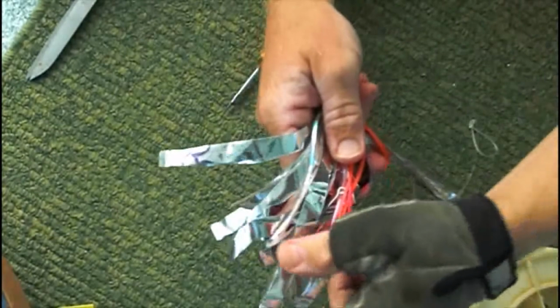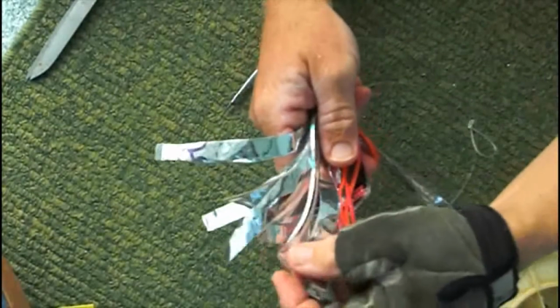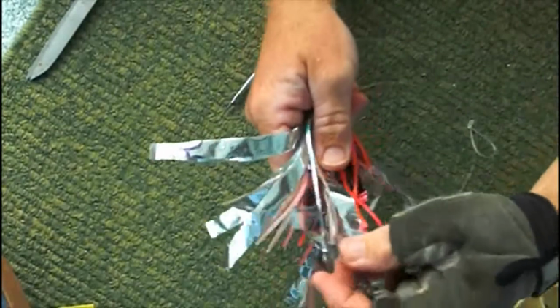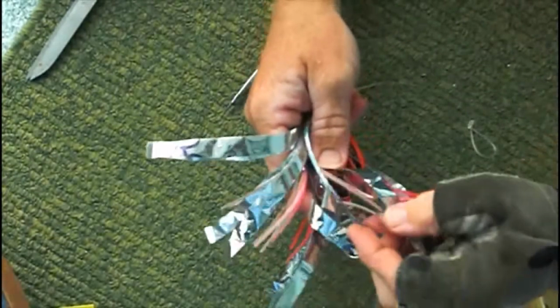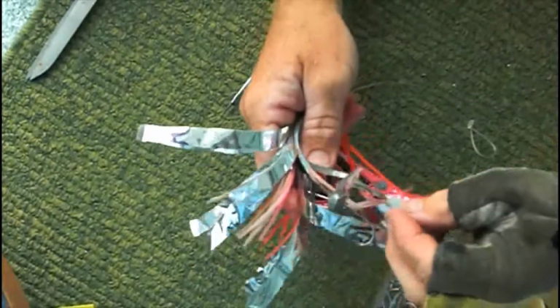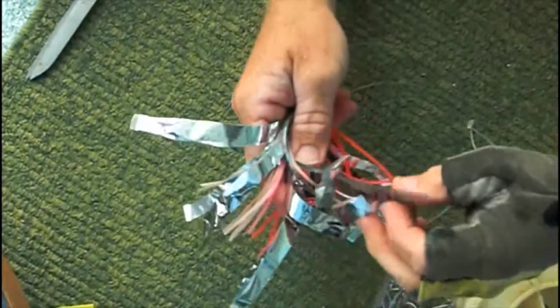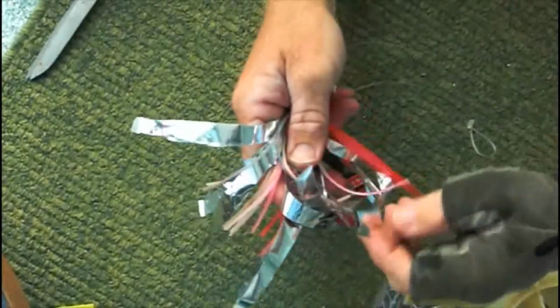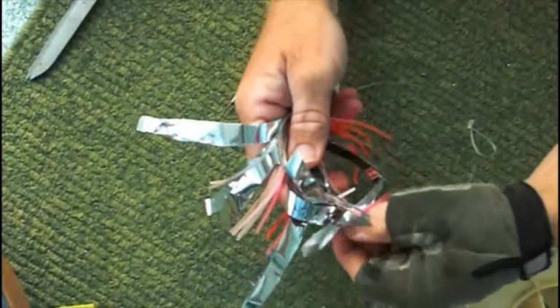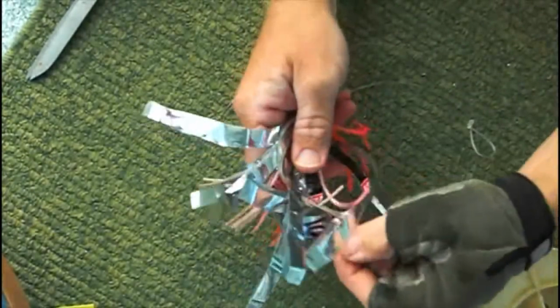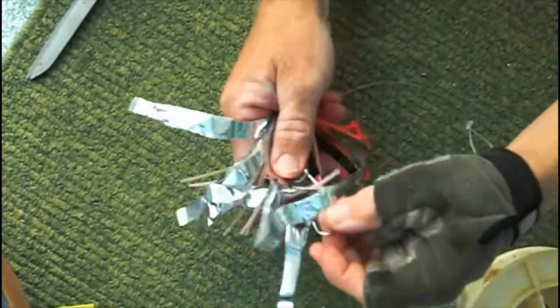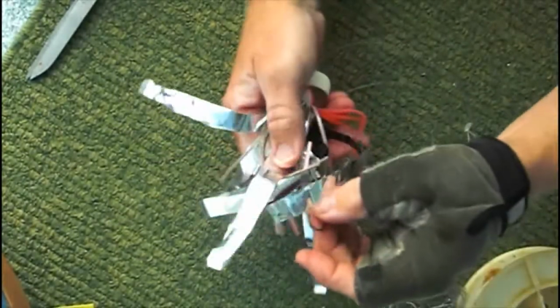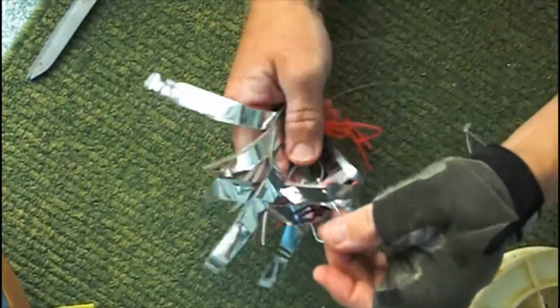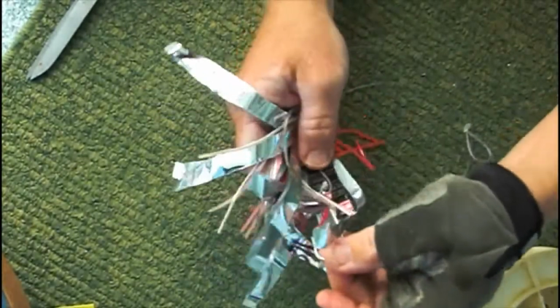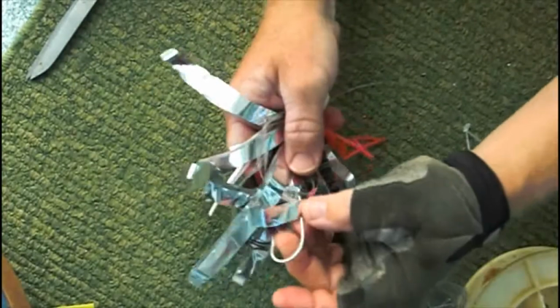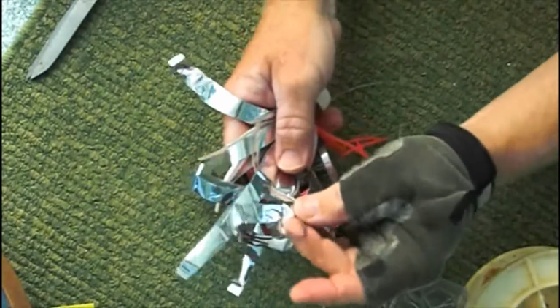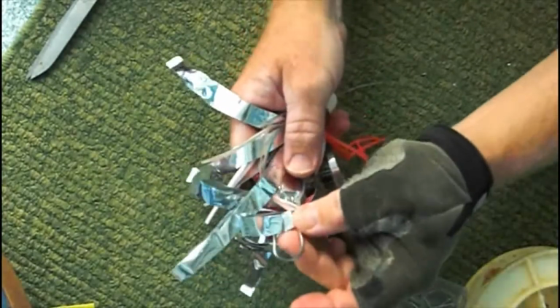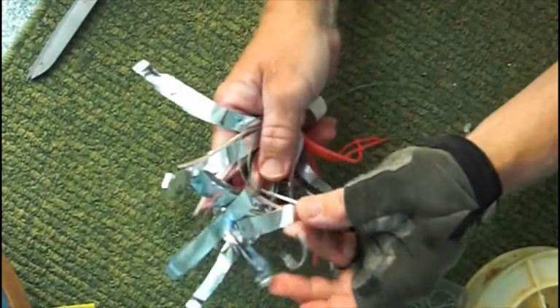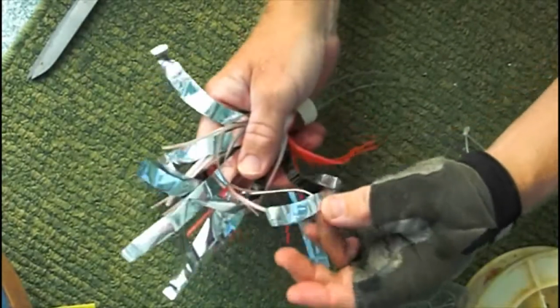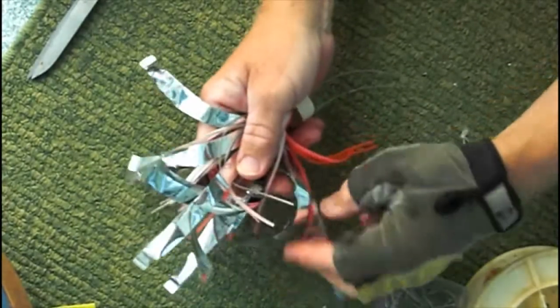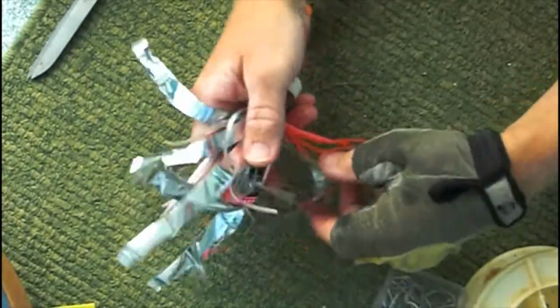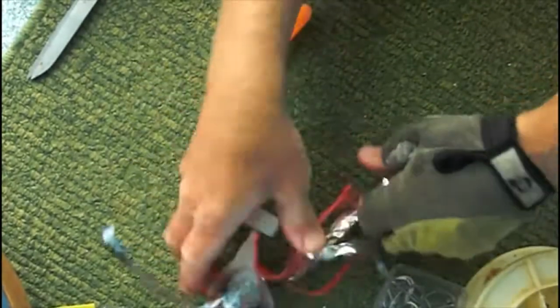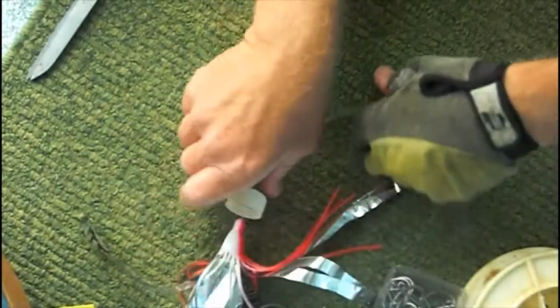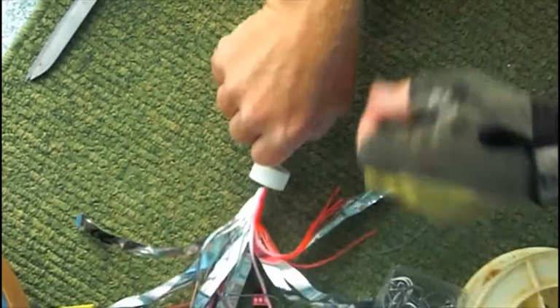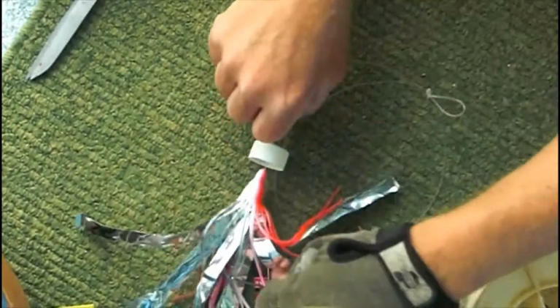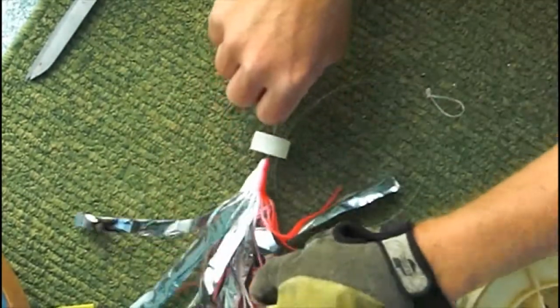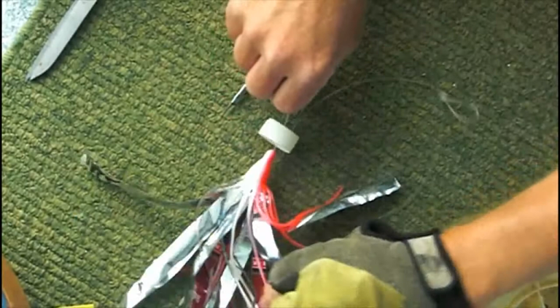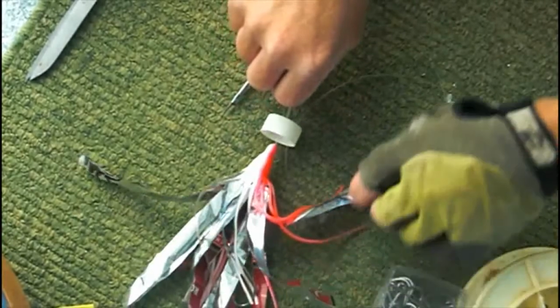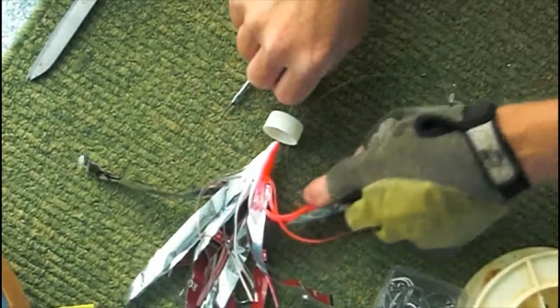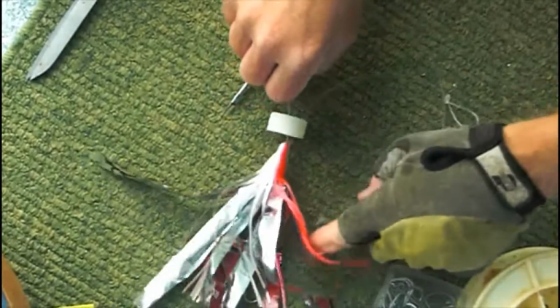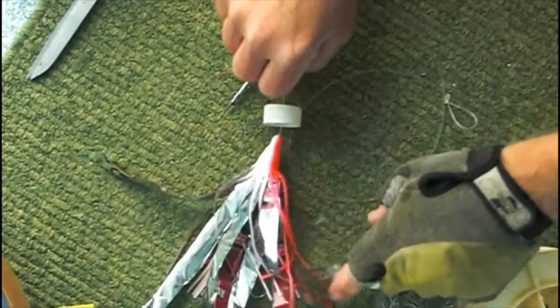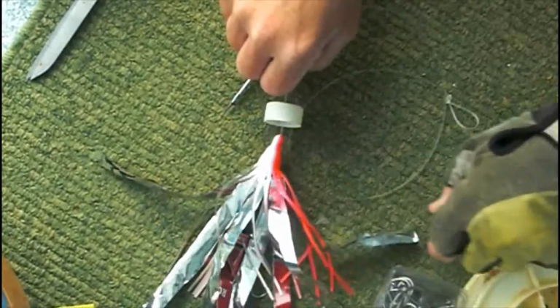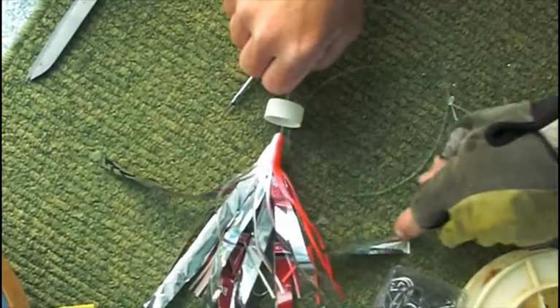And there you have it, the completed skirted lure with optional mylar strips. Be careful as you handle it as the hook is about the same coloration as the mylar. Good luck fishing!